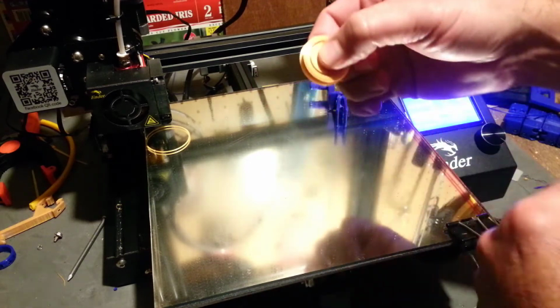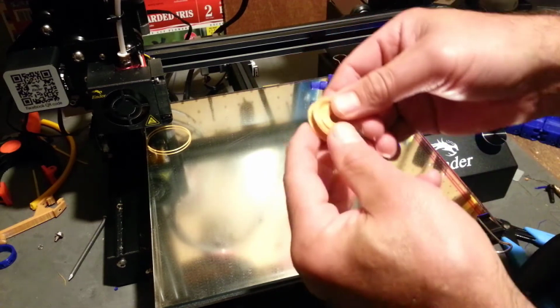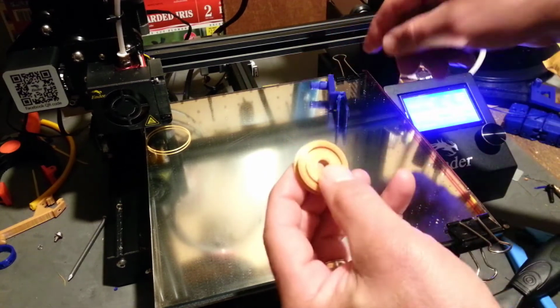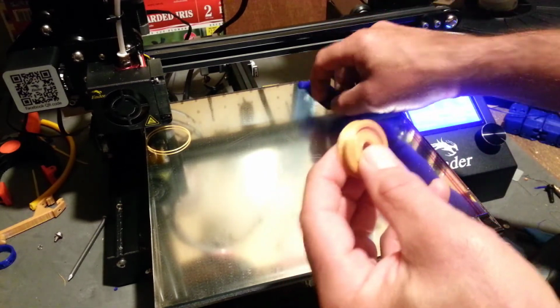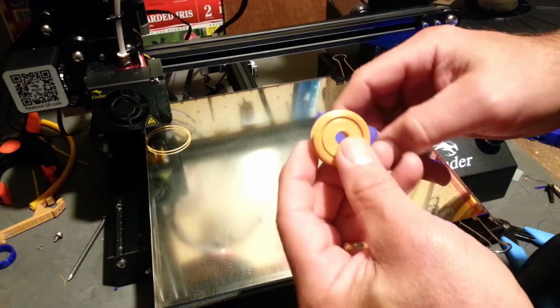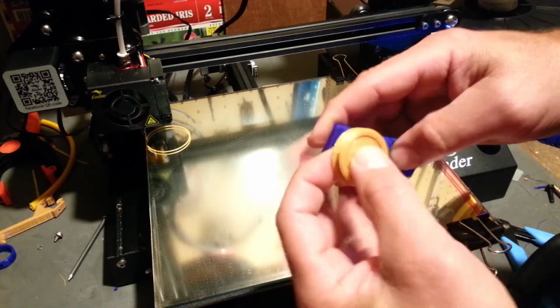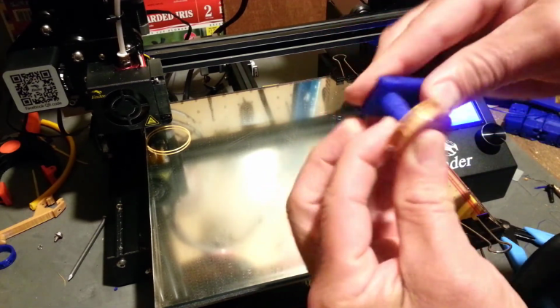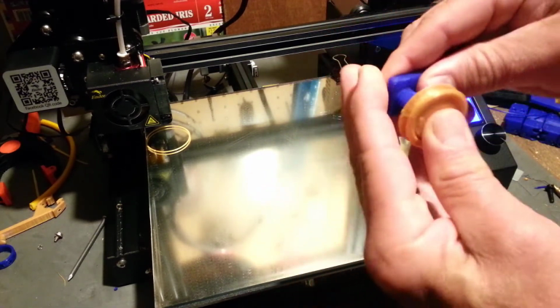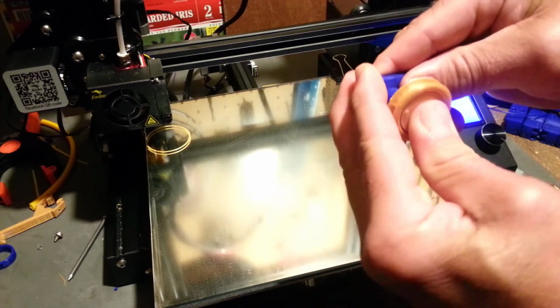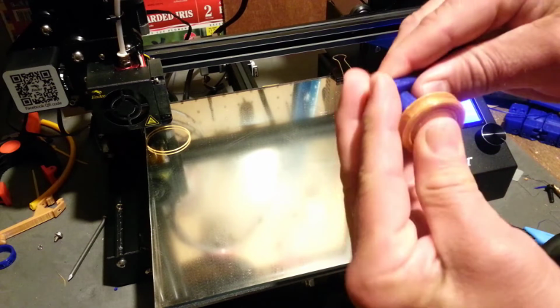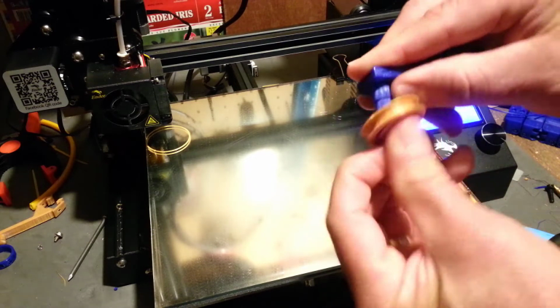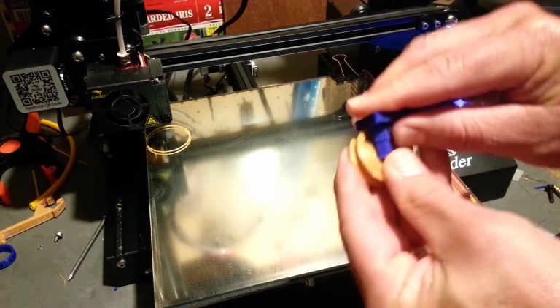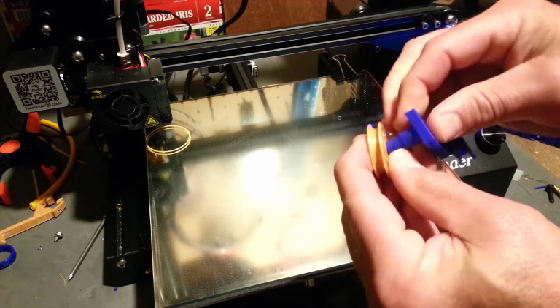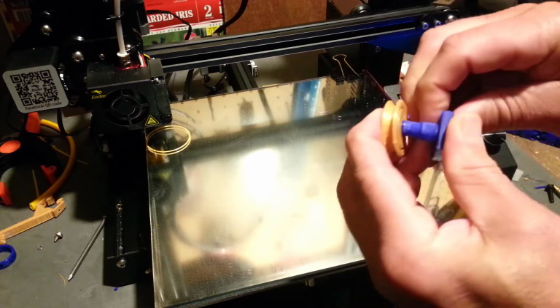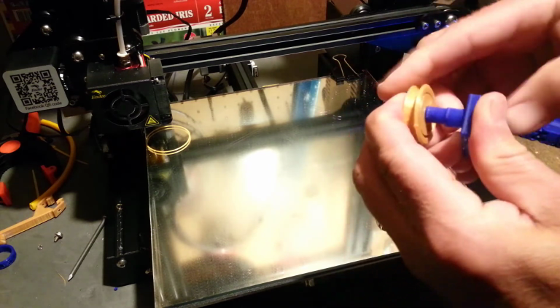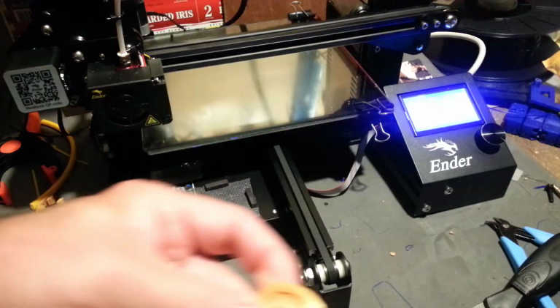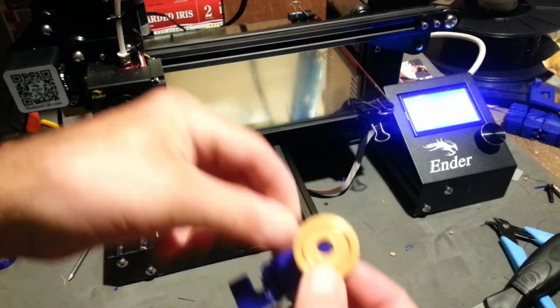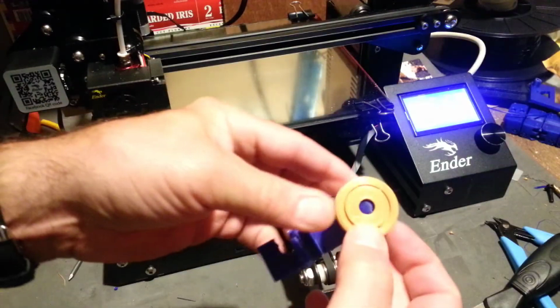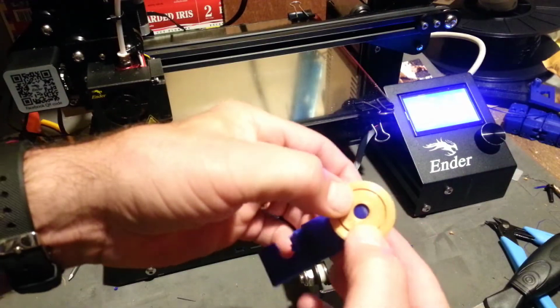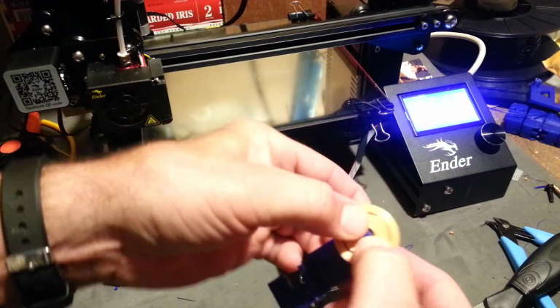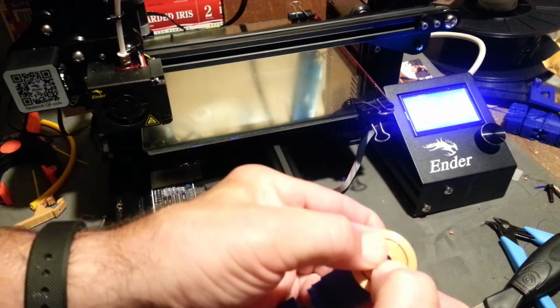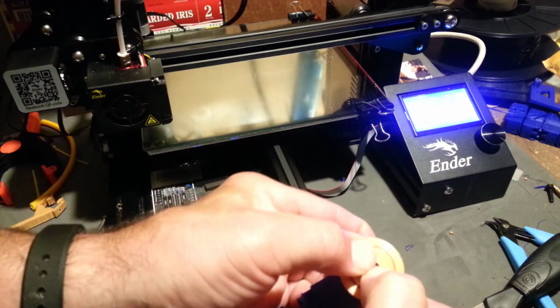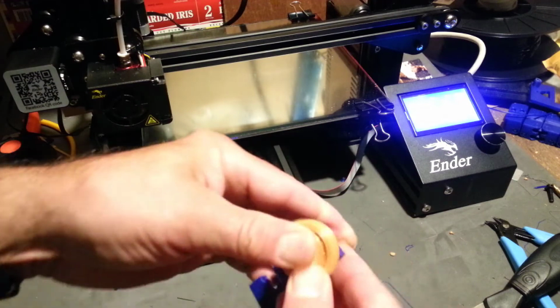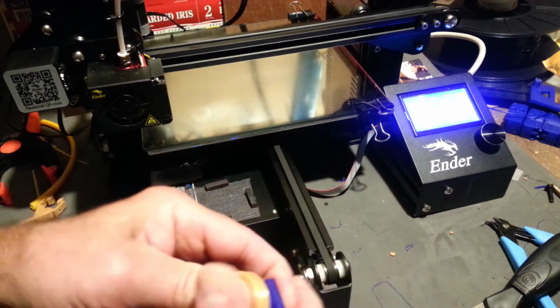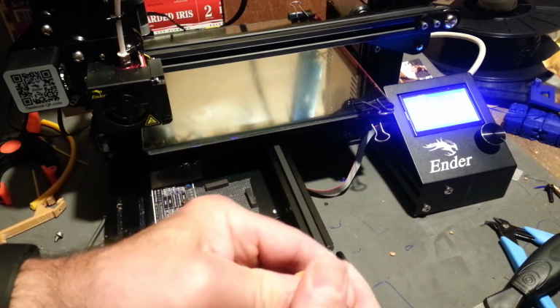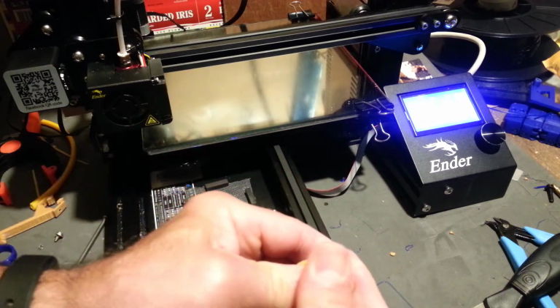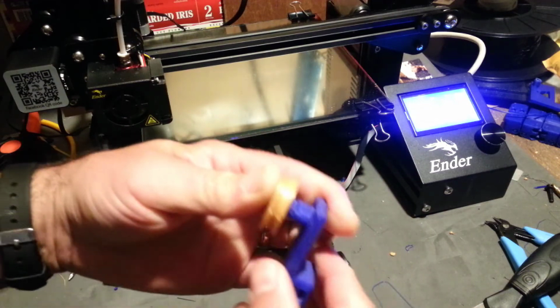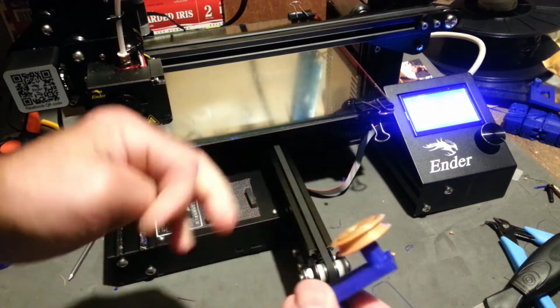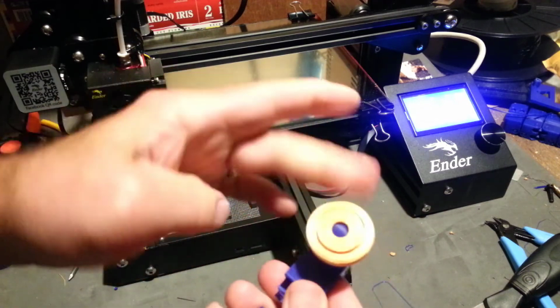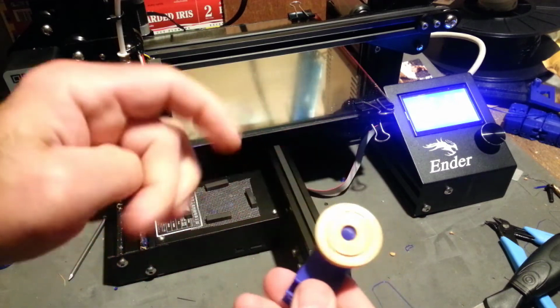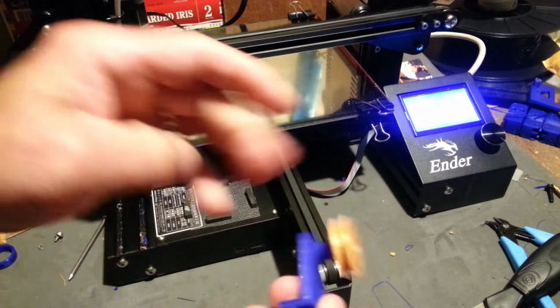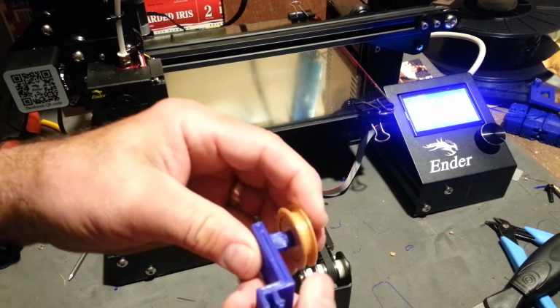It should, because of my design, snap right over this little part, and with a little bit of force you can get it to snap in and she'll spin just like she's supposed to.